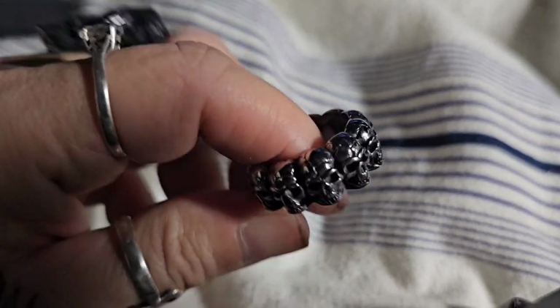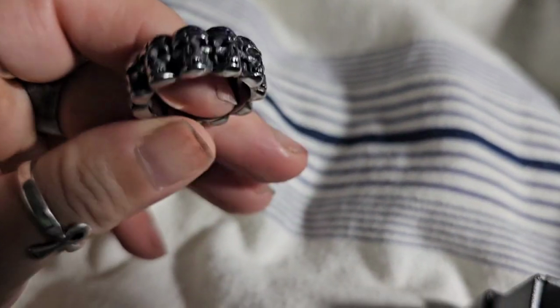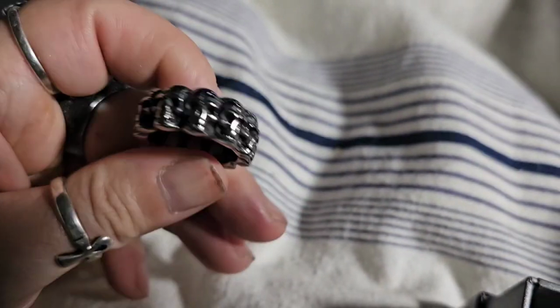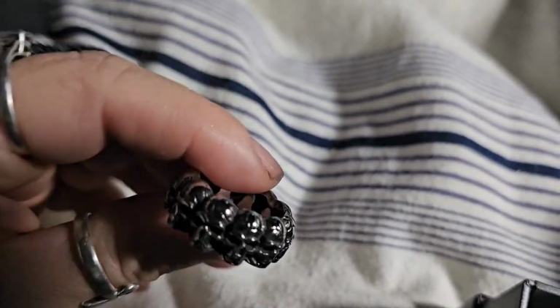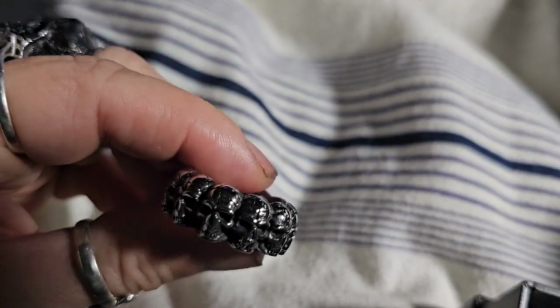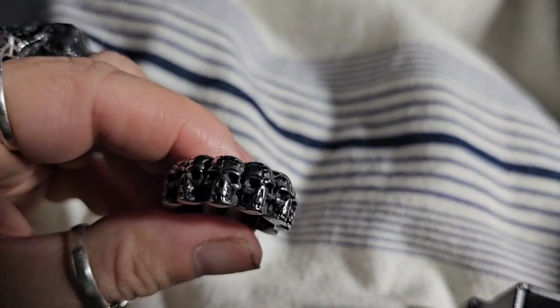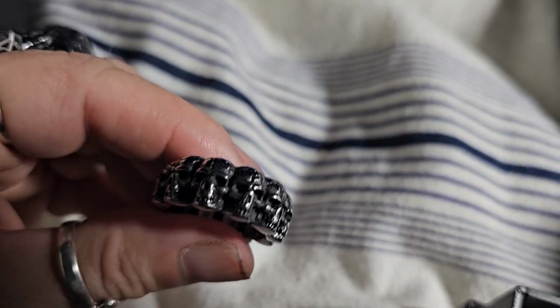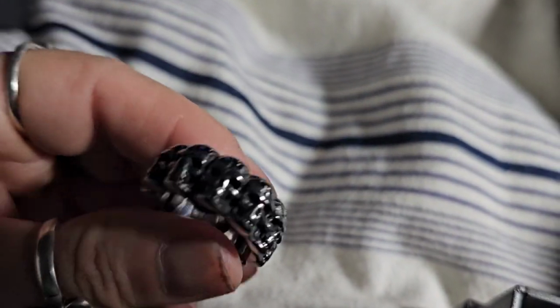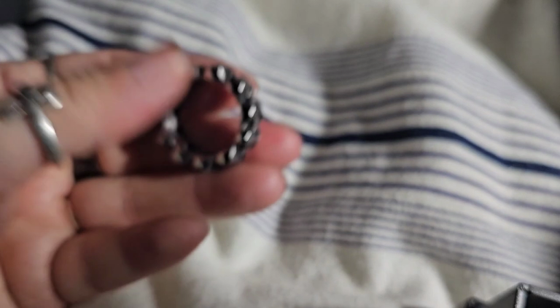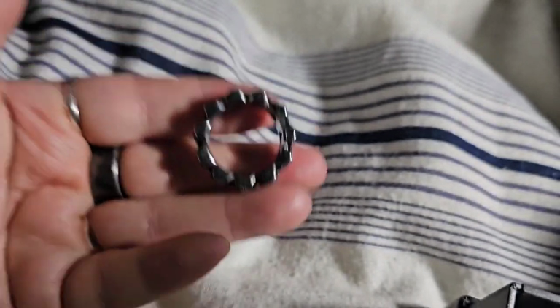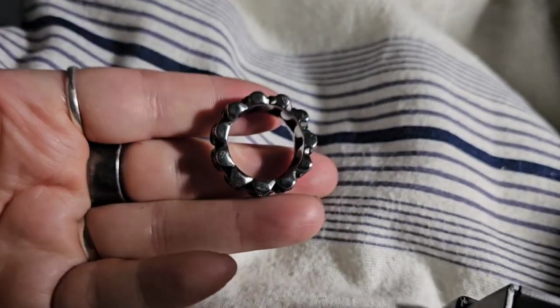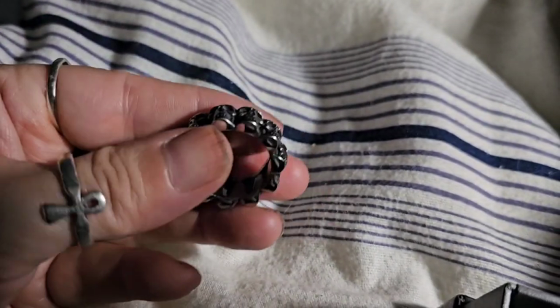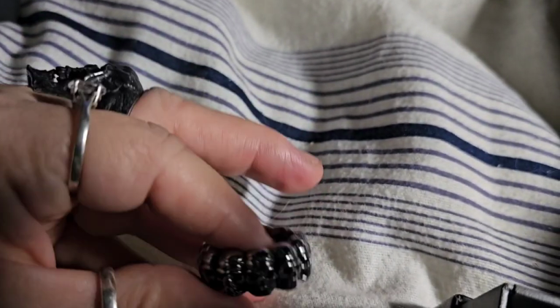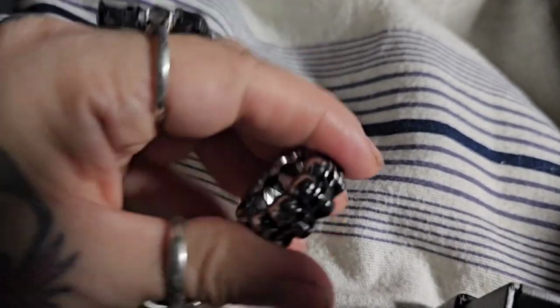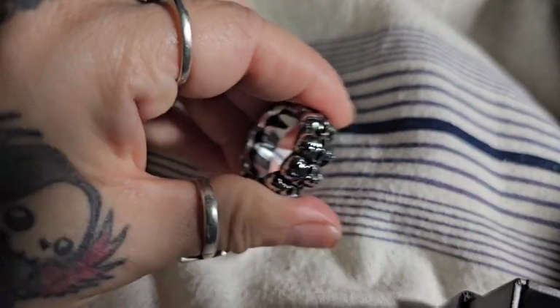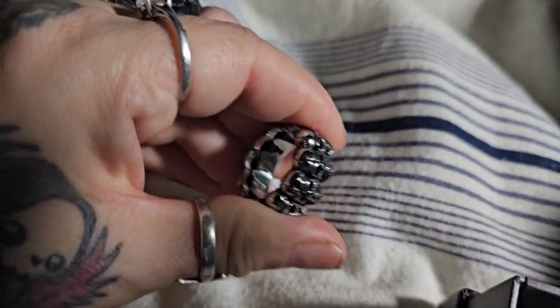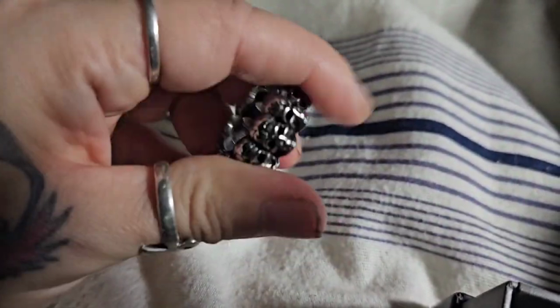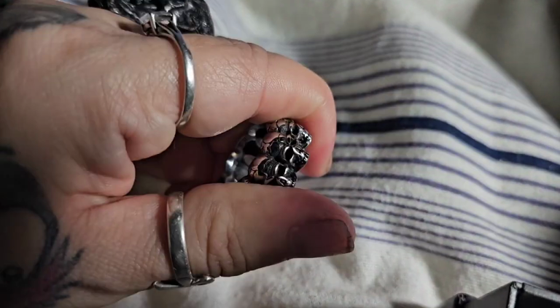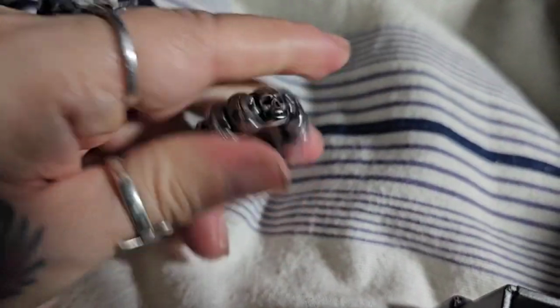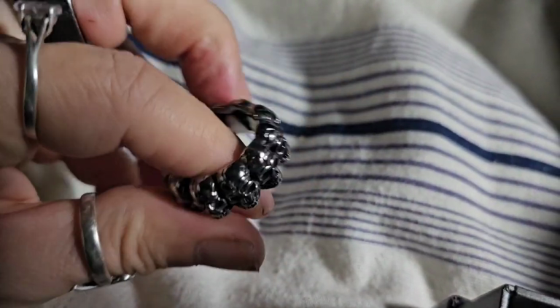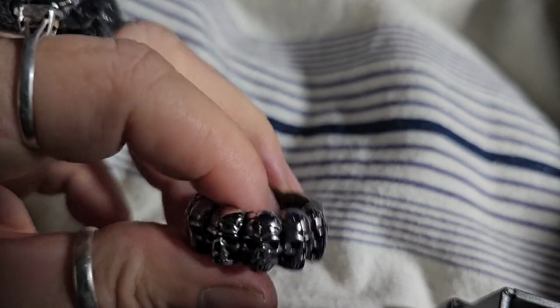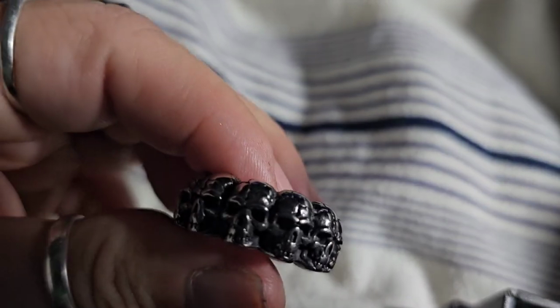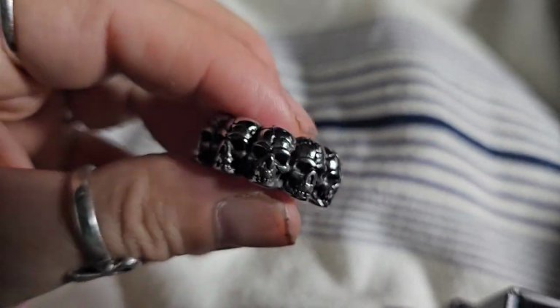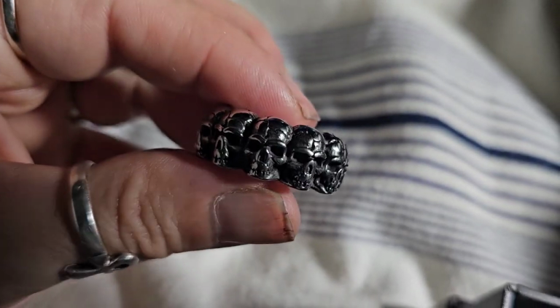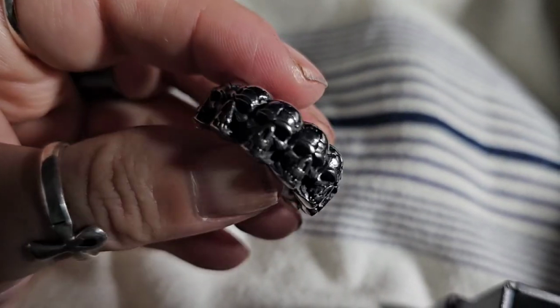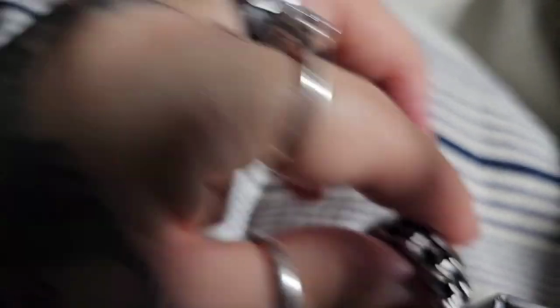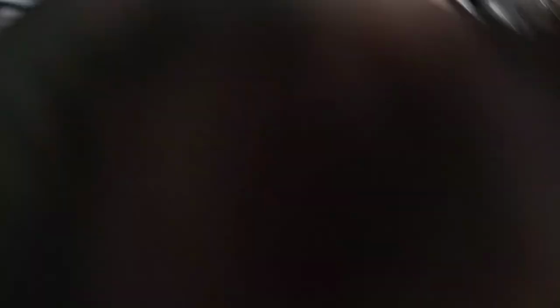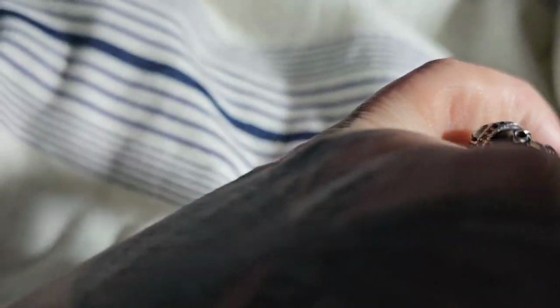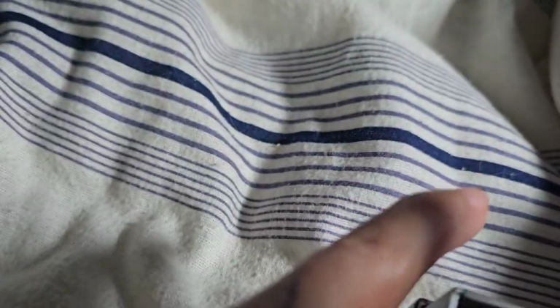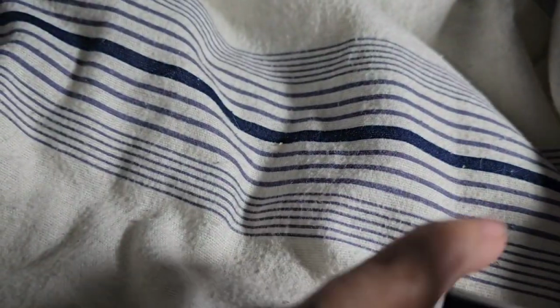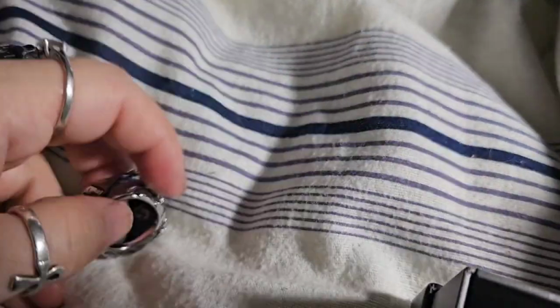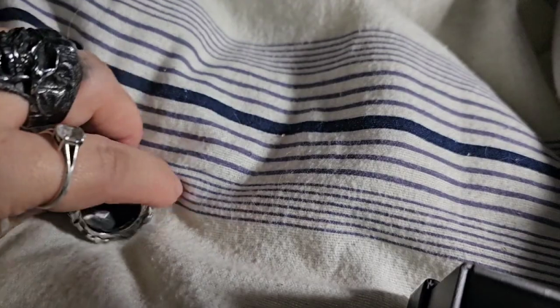I also got him this ring which is all skulls all the way around. Look how cool that is — that is a really nice ring and it's weighty as well. It's really heavy, it's not cheap. I can't dent it or squish it or anything.